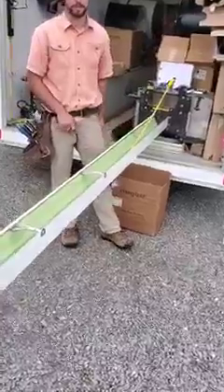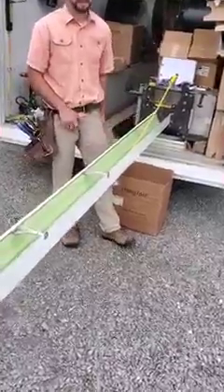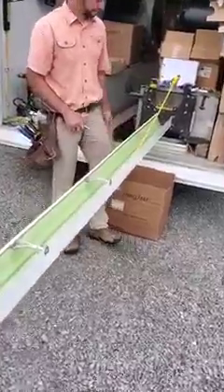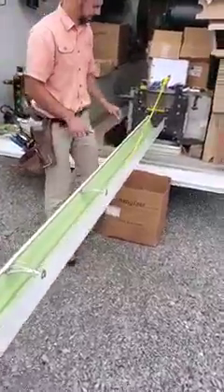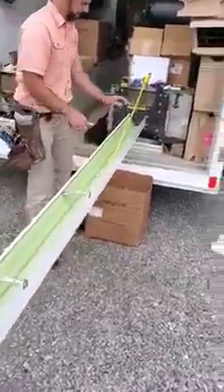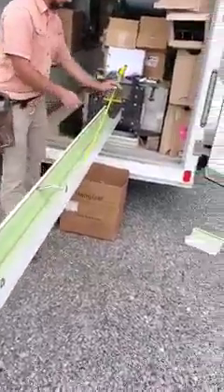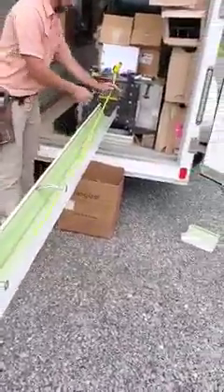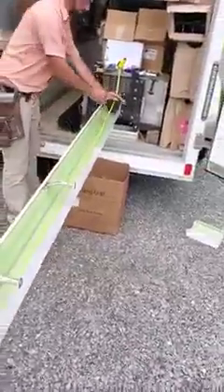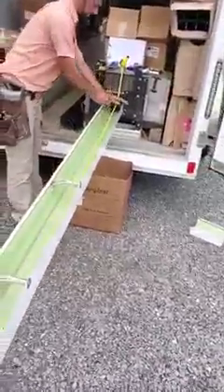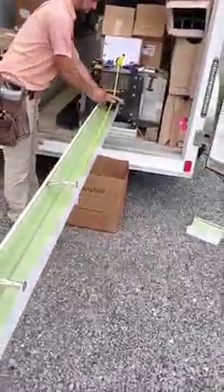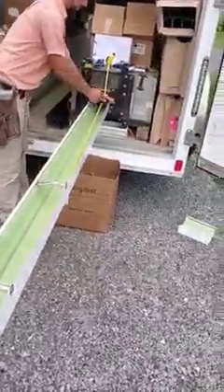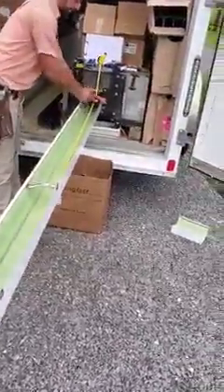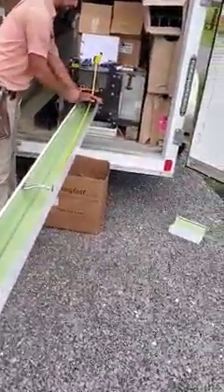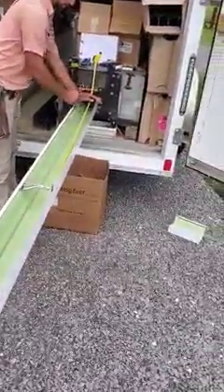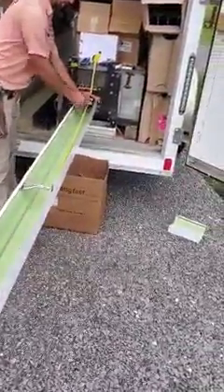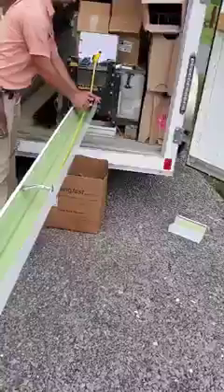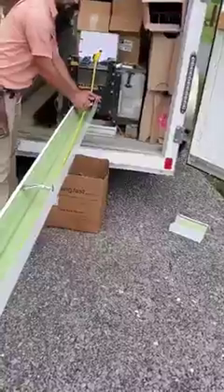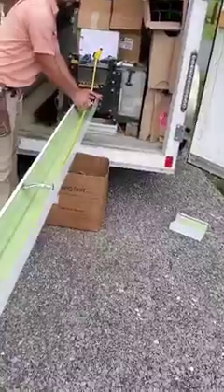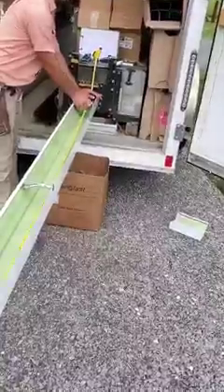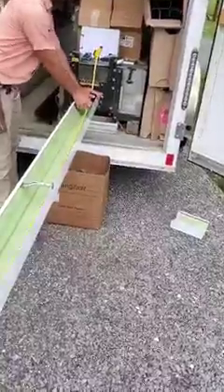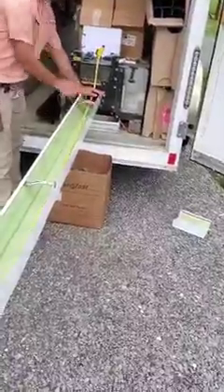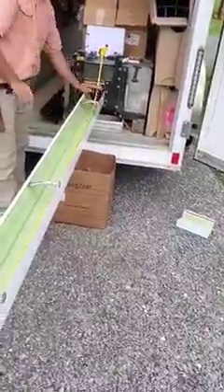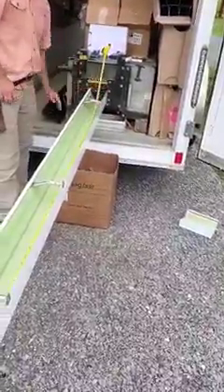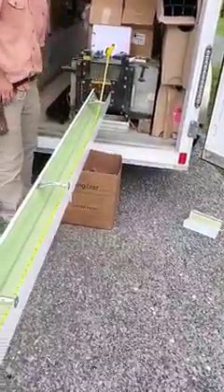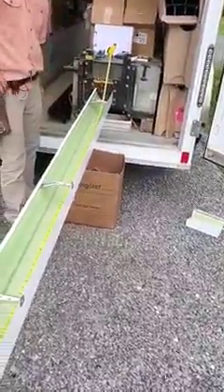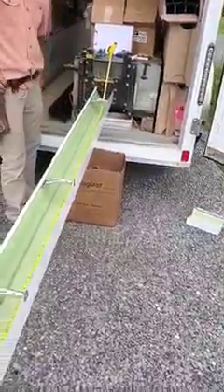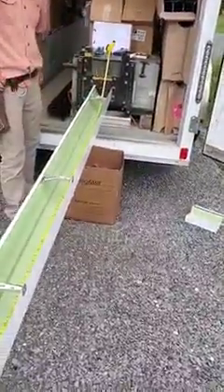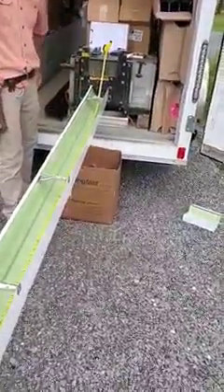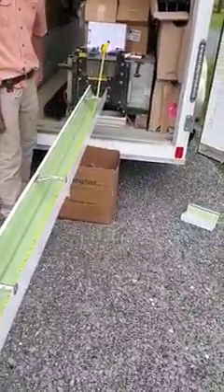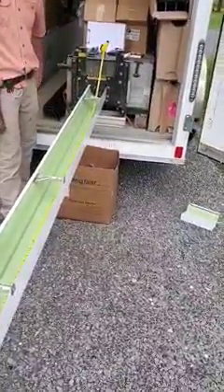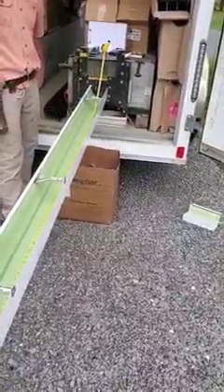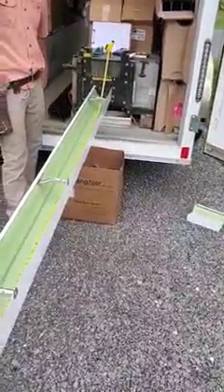You can do 100 foot, but you don't want to do any more than that. If you've got 120 foot, you probably want to do two 60-foot sections — something like that.